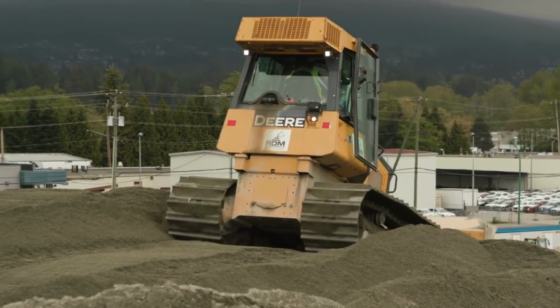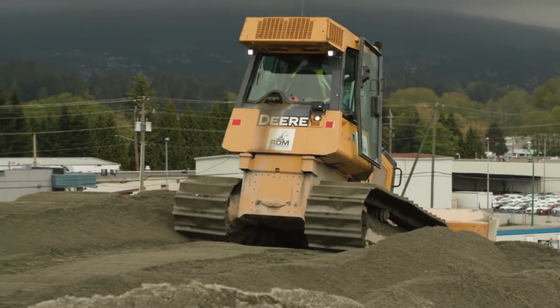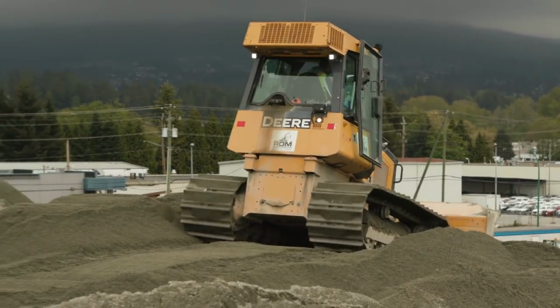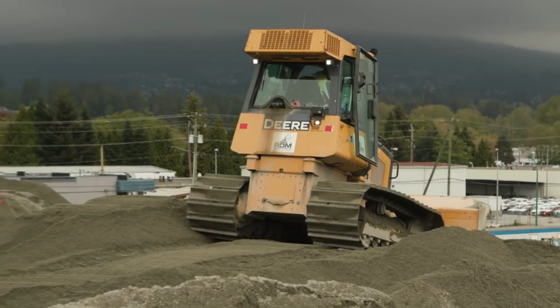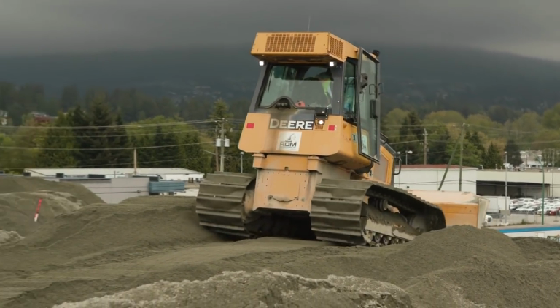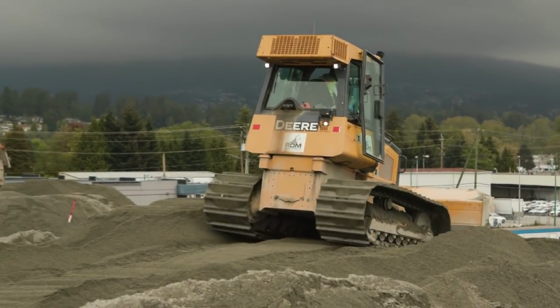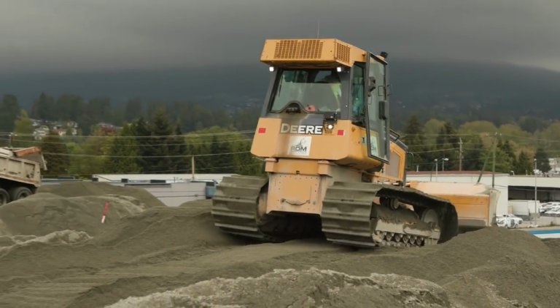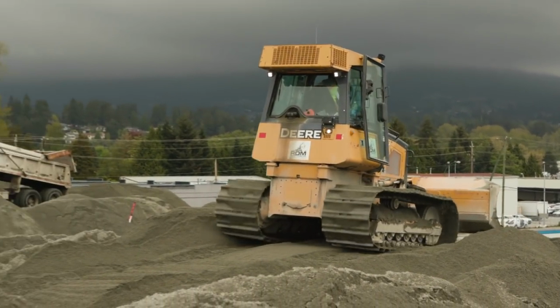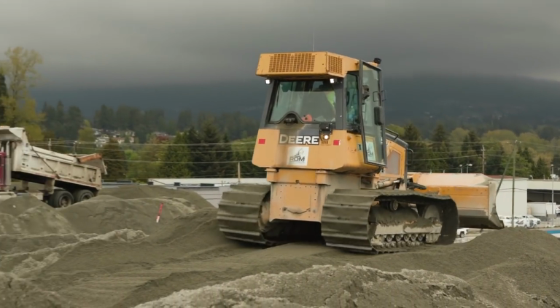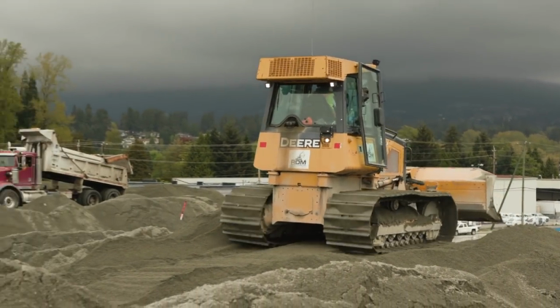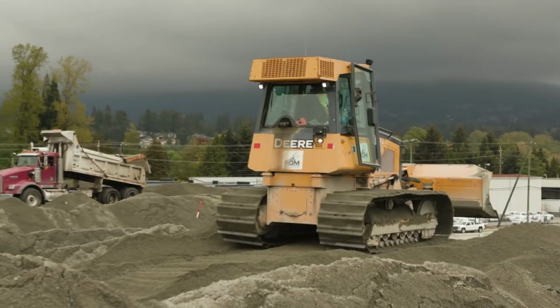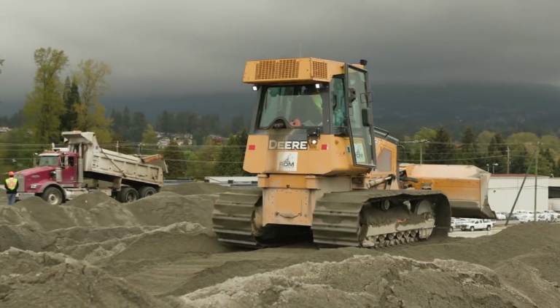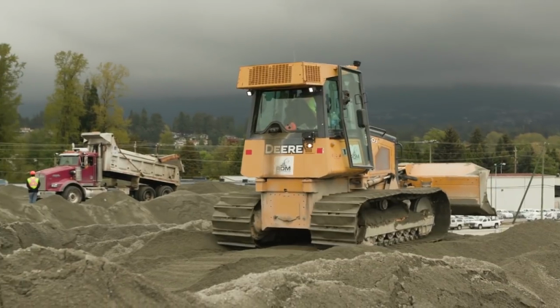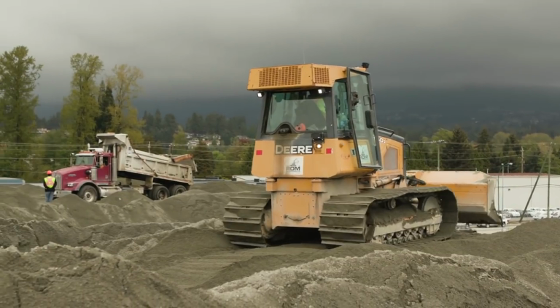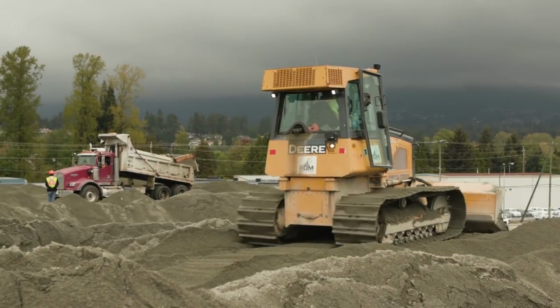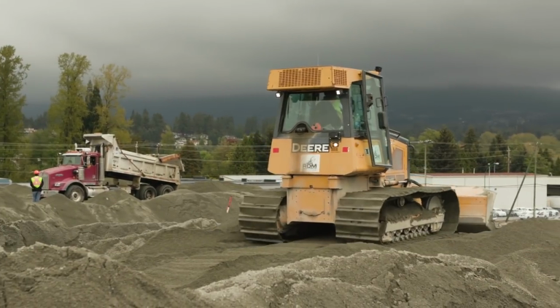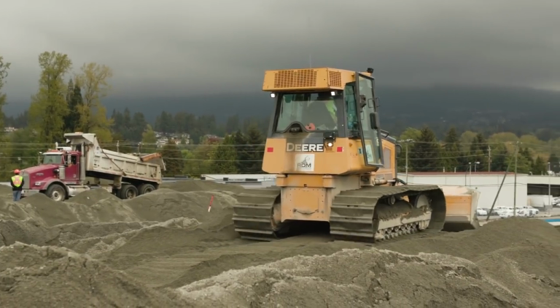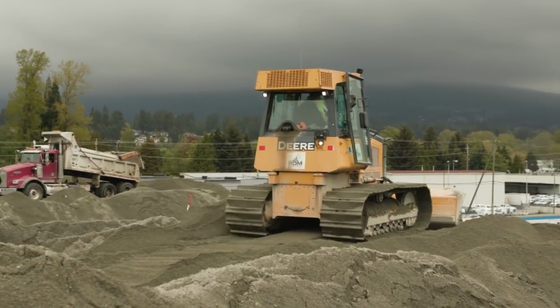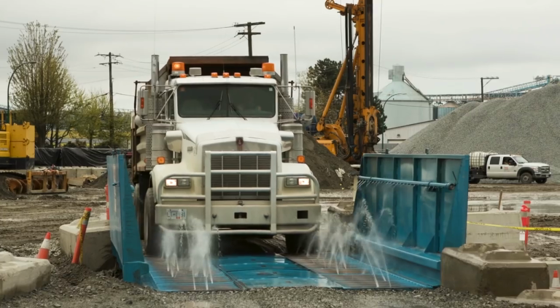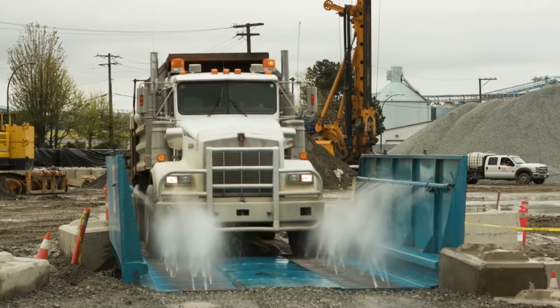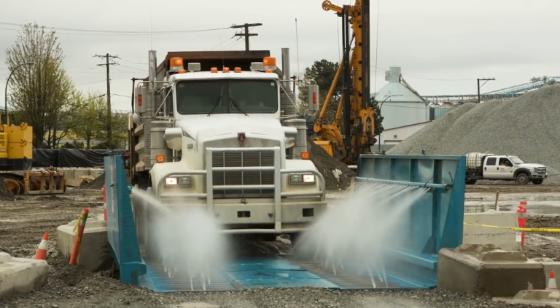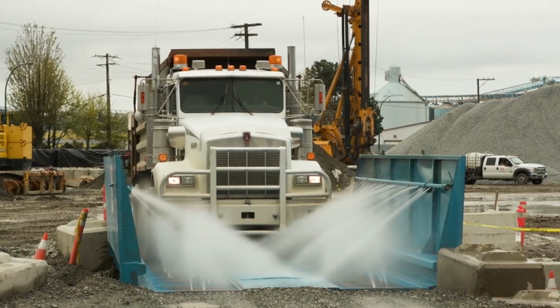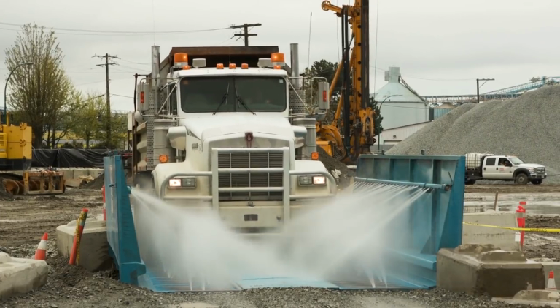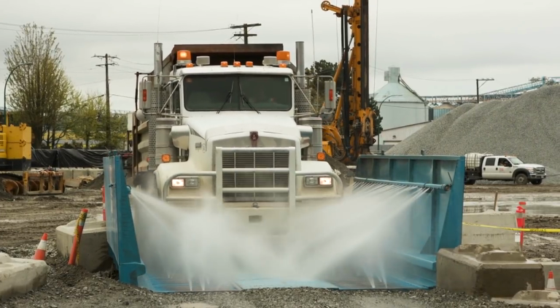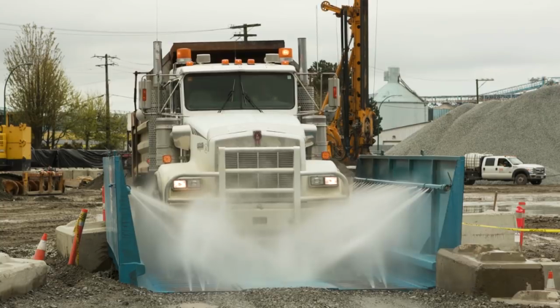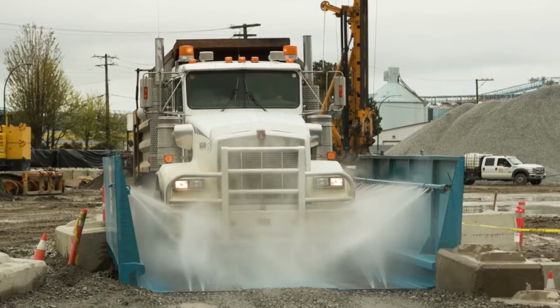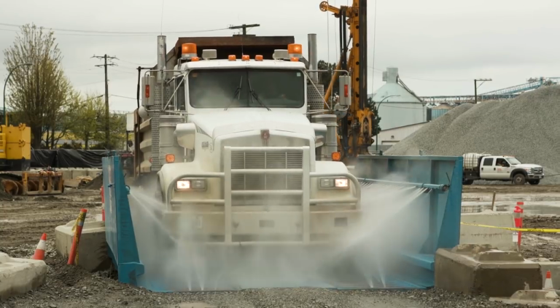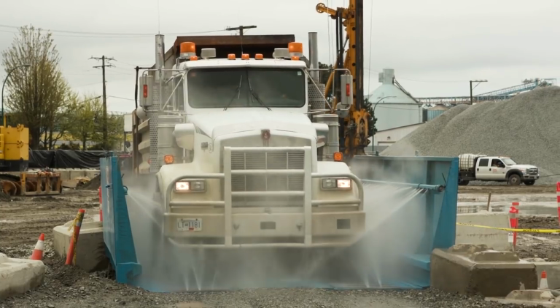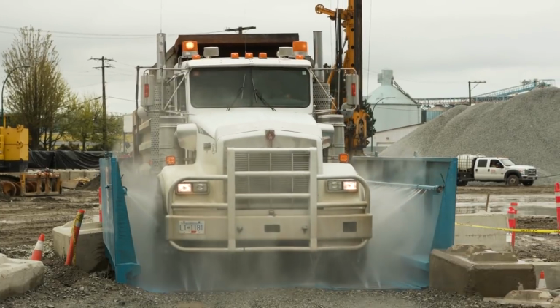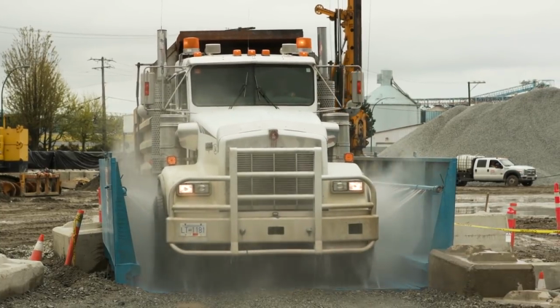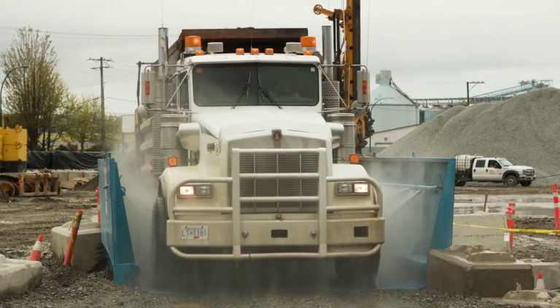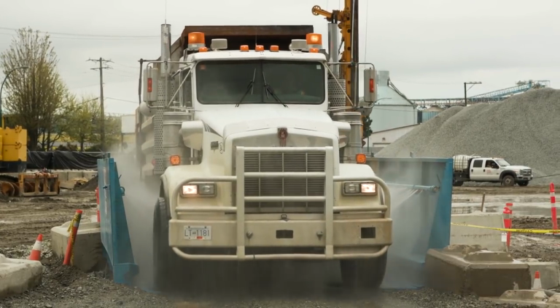That strategy has eliminated 15,000 trucks from travelling over either the Lions Gate Bridge or the Second Narrows Bridge. On the job site, white noise backup alarms are quieter and less intrusive than traditional systems, and a truck wash keeps job site dust and dirt from ending up on nearby roads.